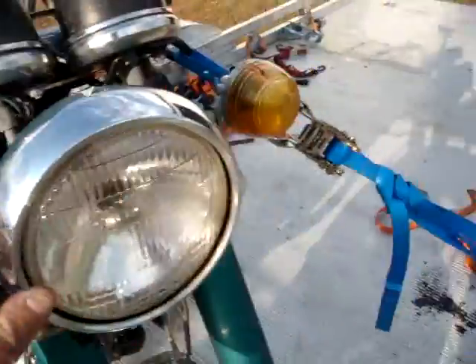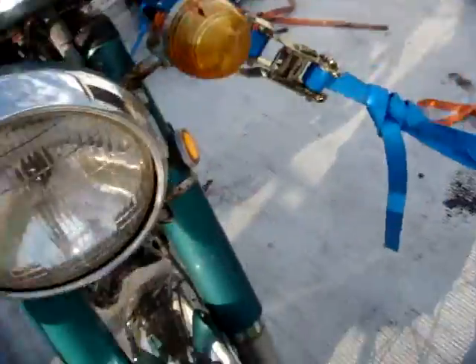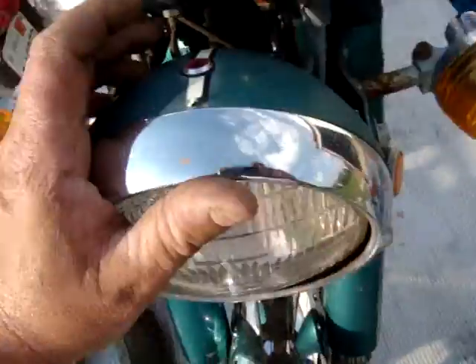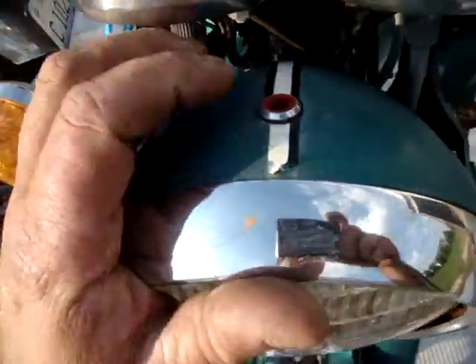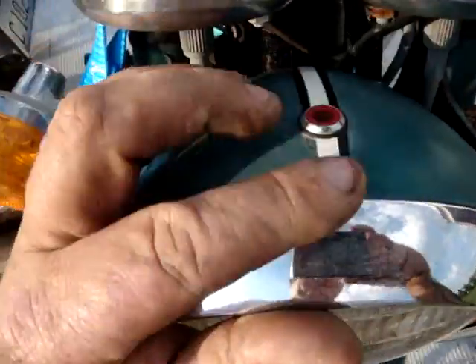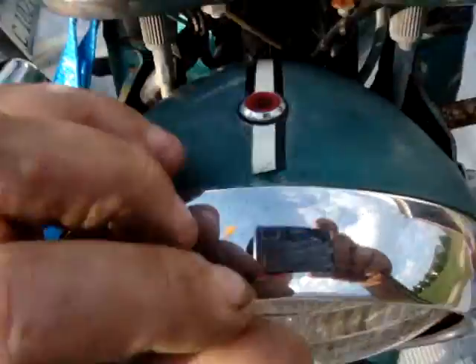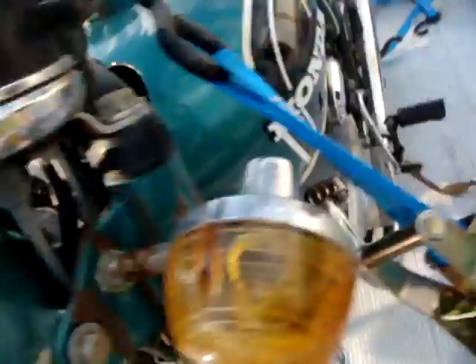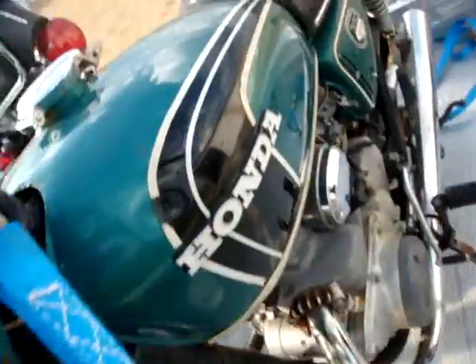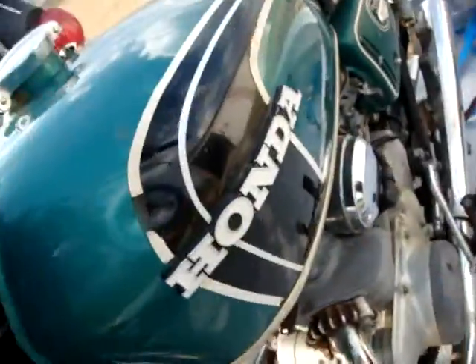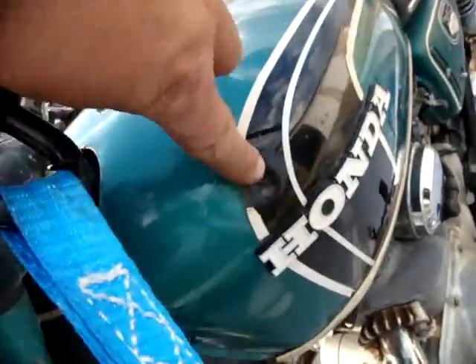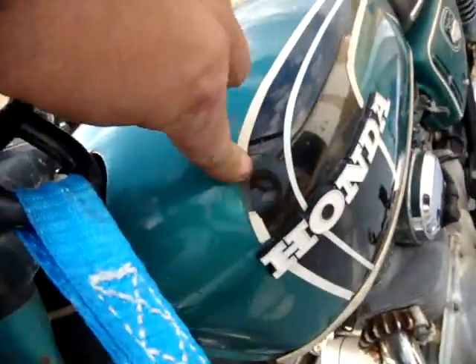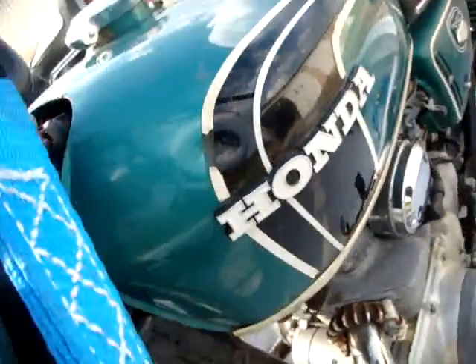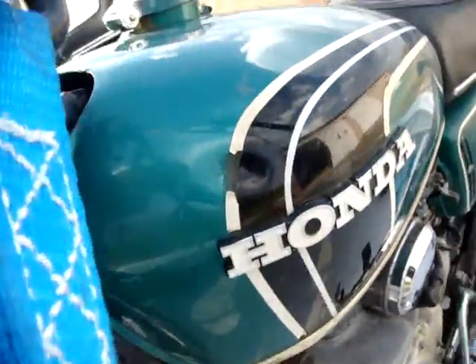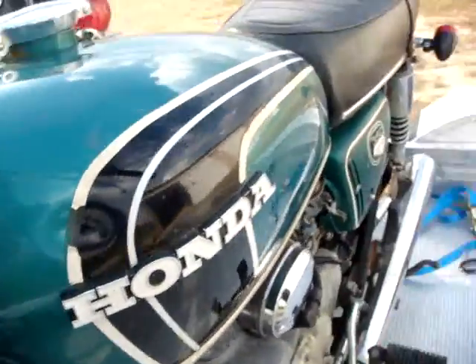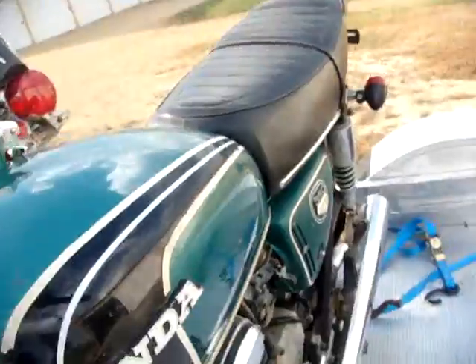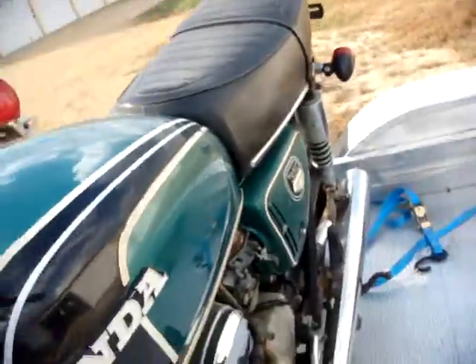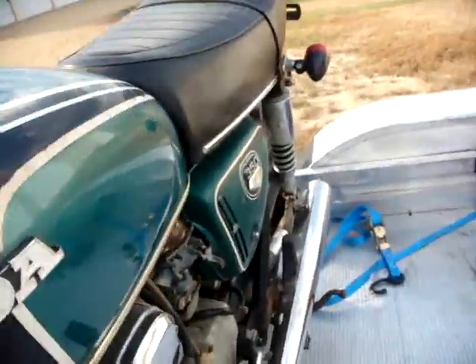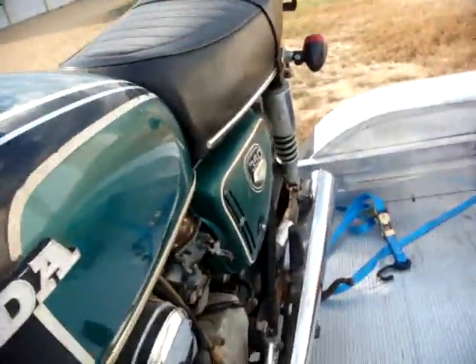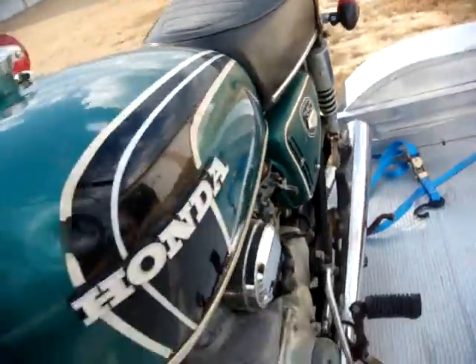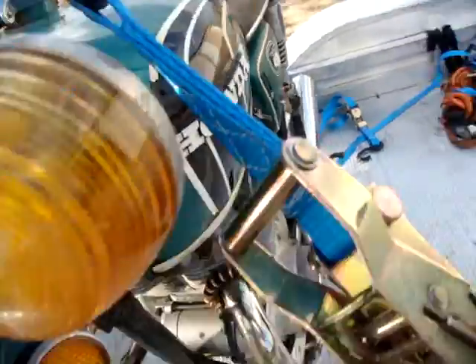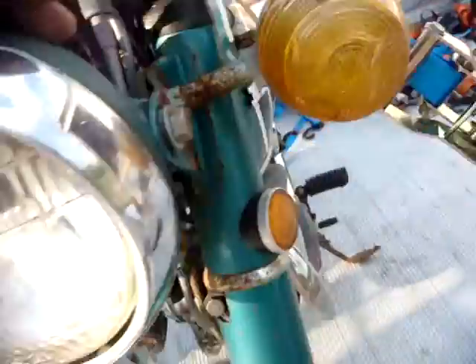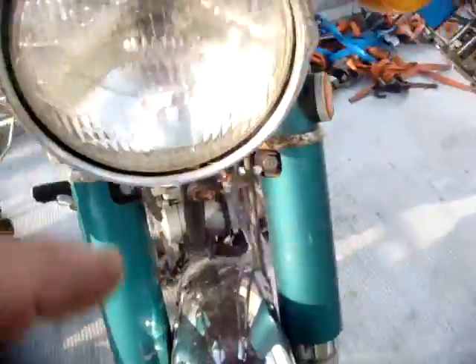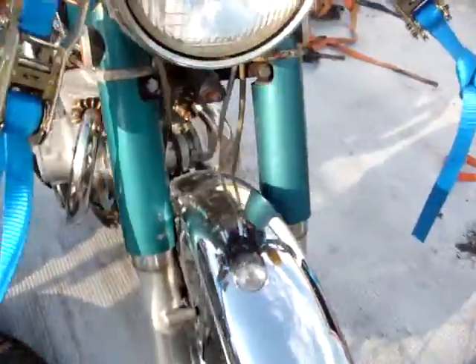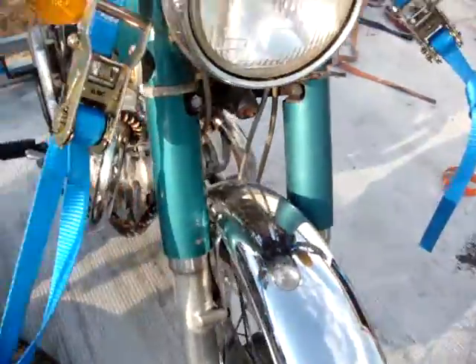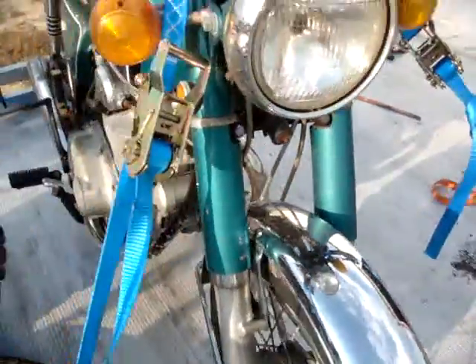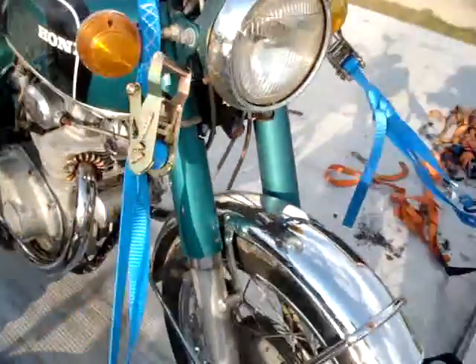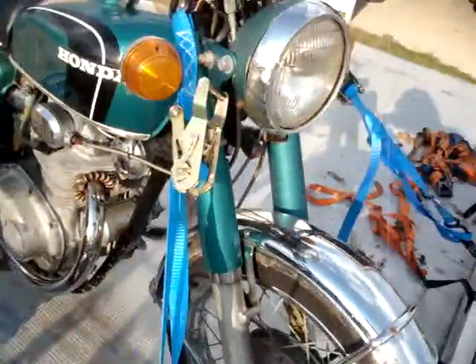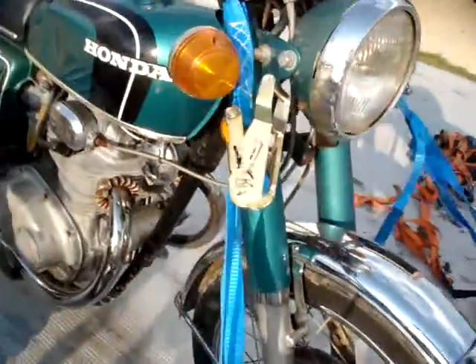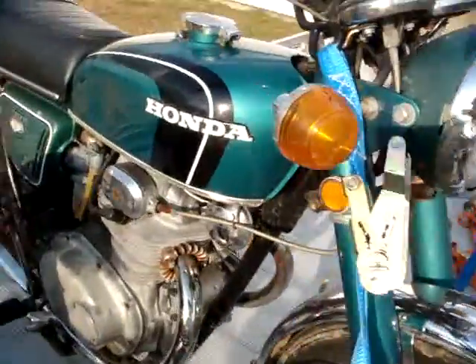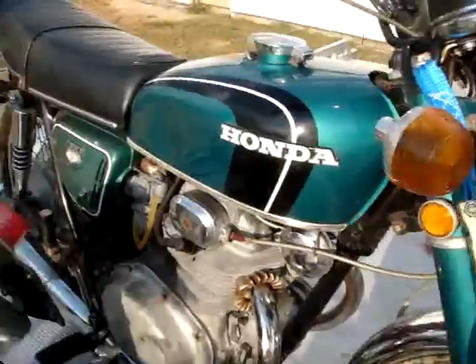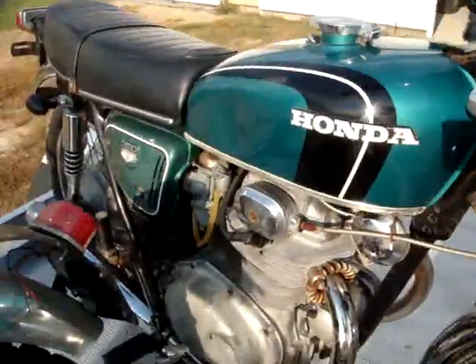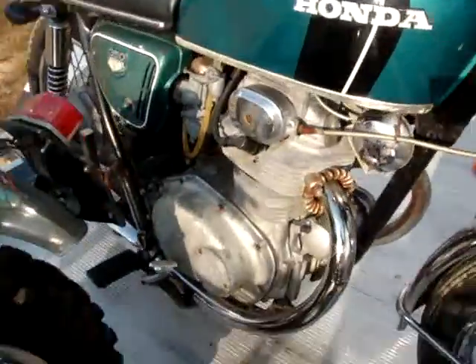On this side there's still some stickers here. These stickers will peel off. And on the side covers. I bought this at a swap meet and used it all weekend to run around. It's a good little running bike.